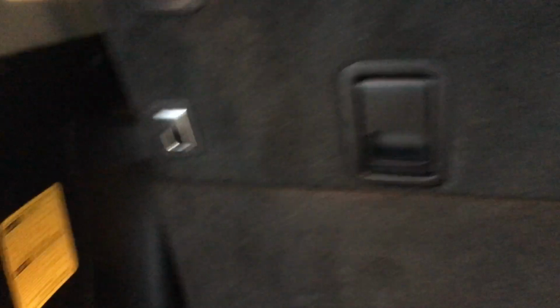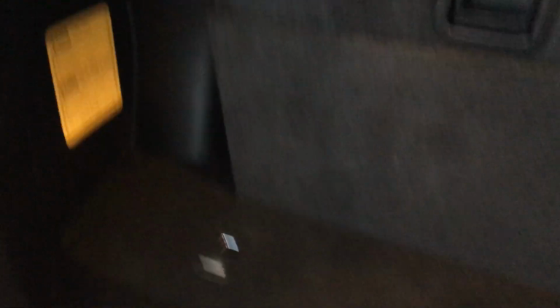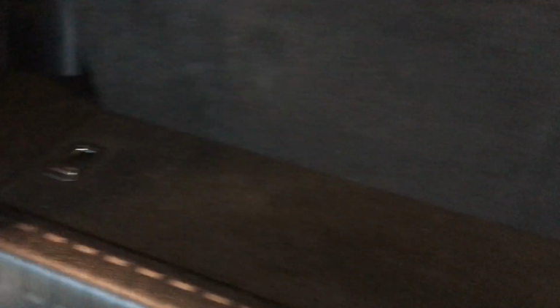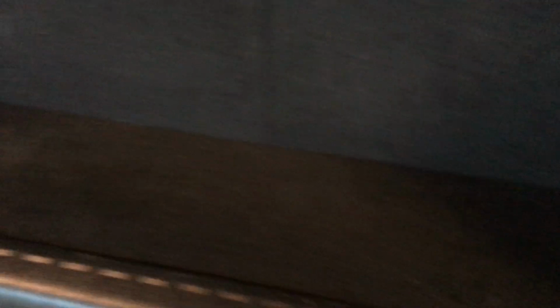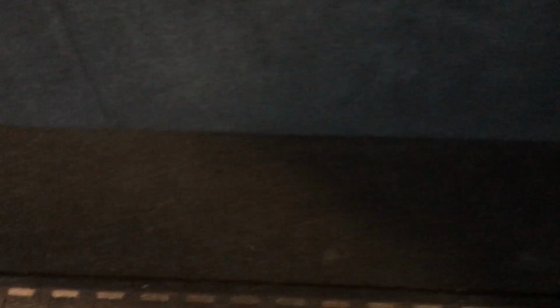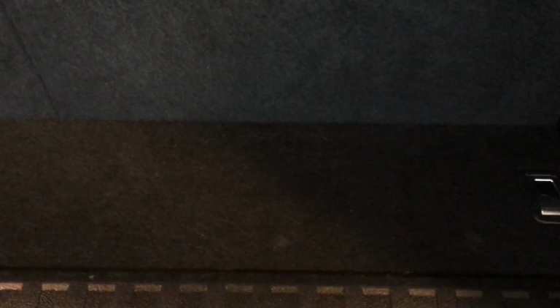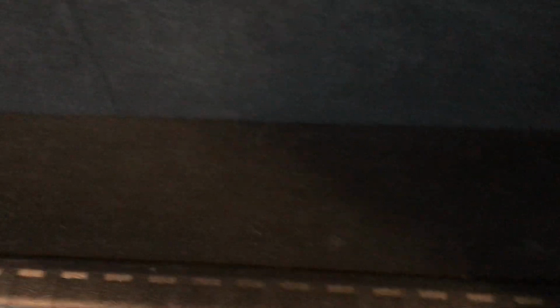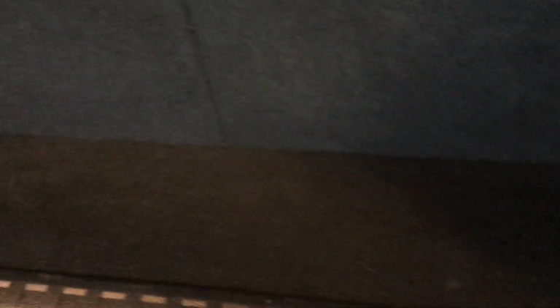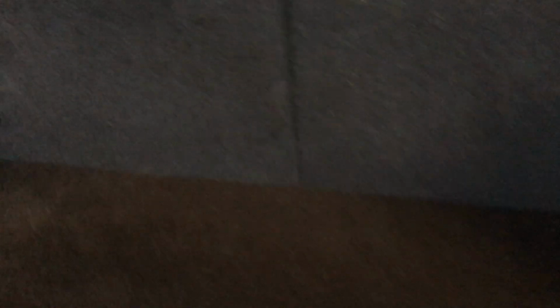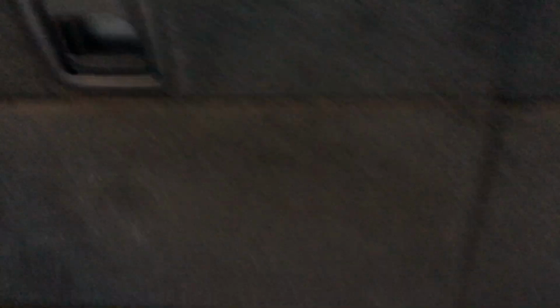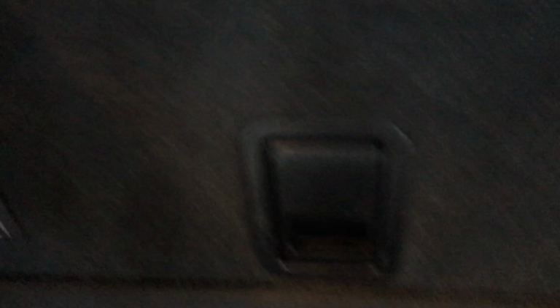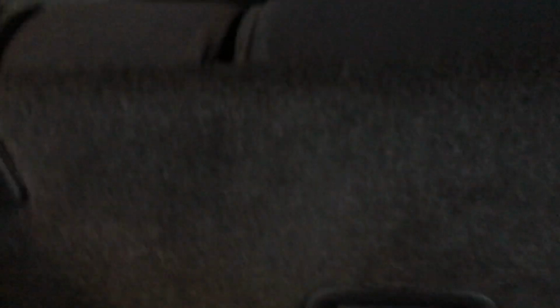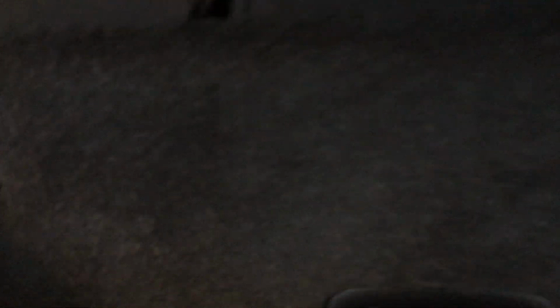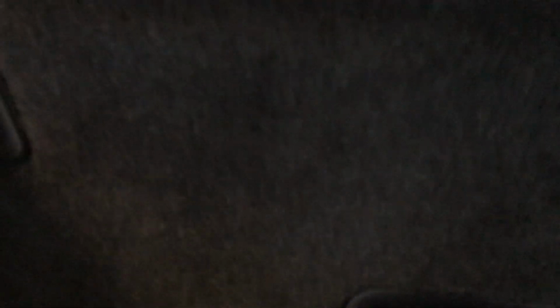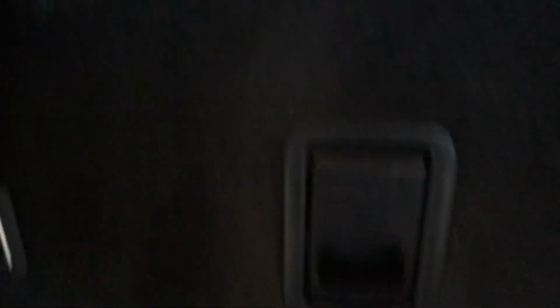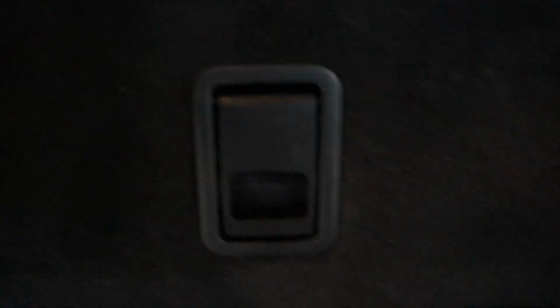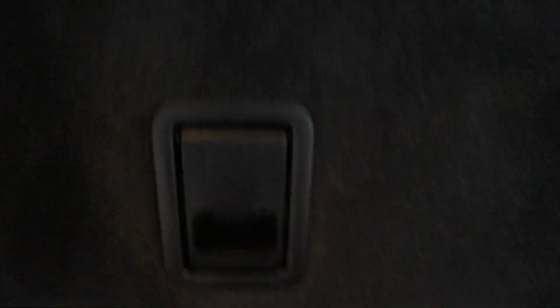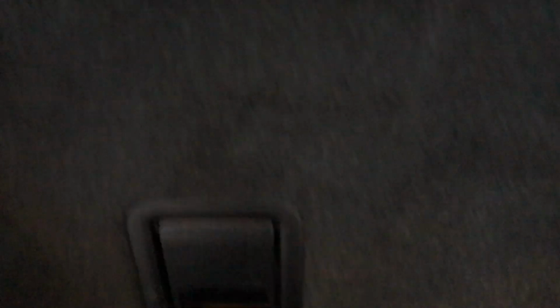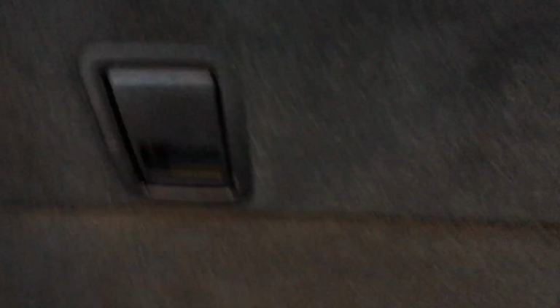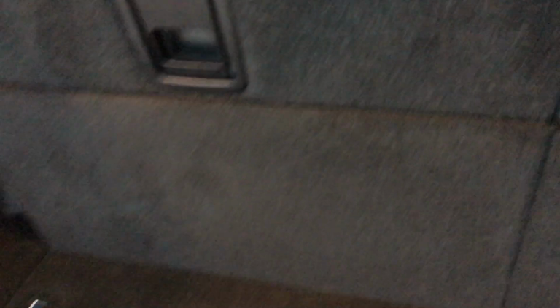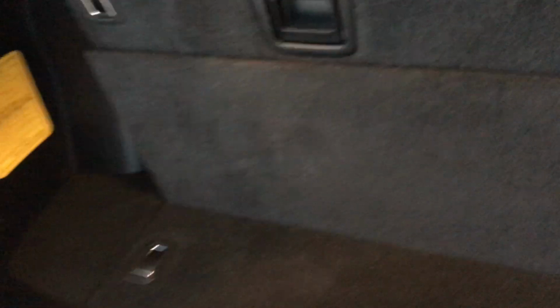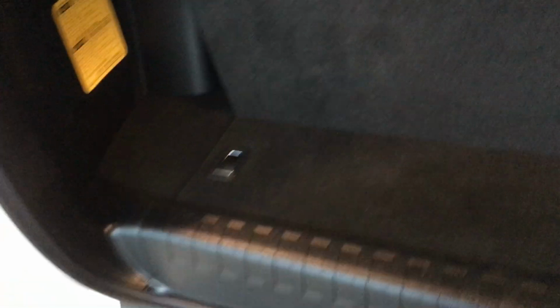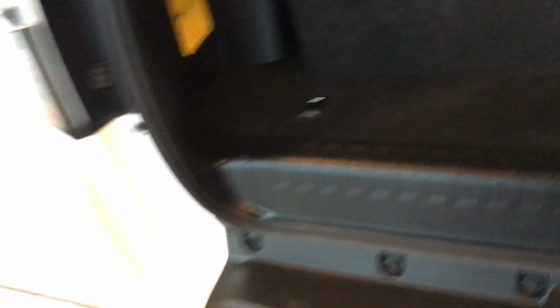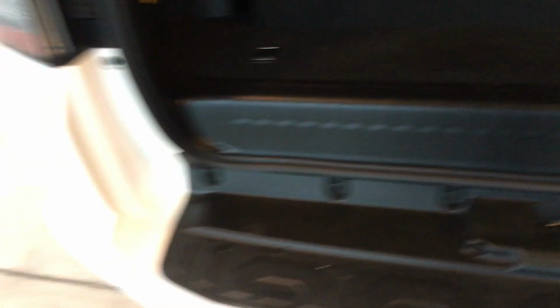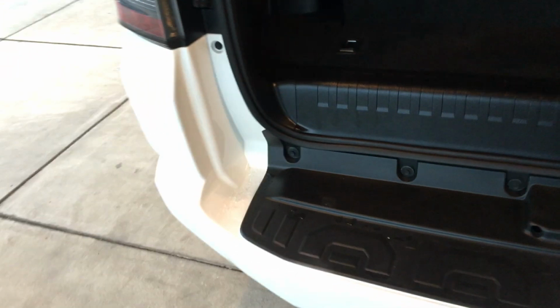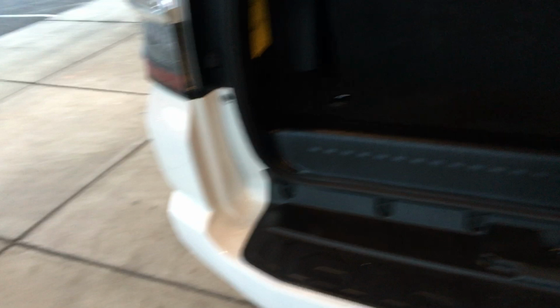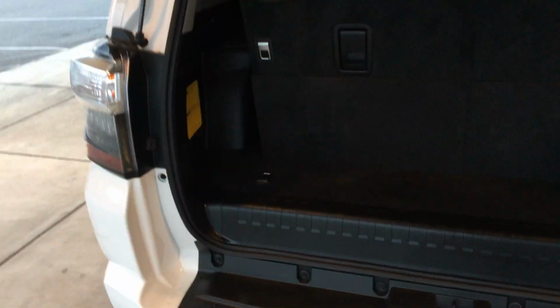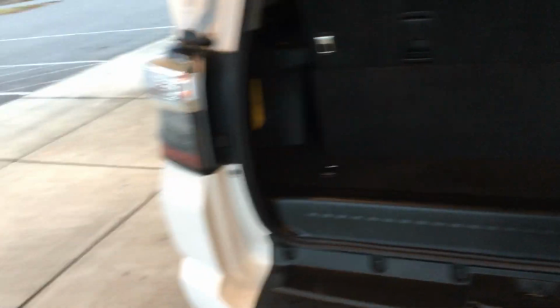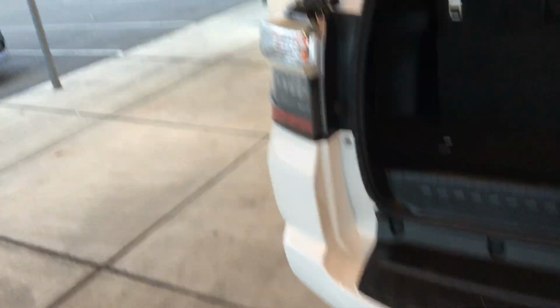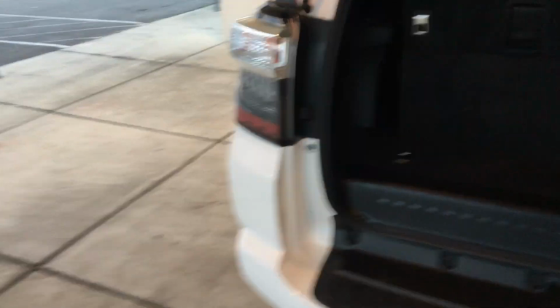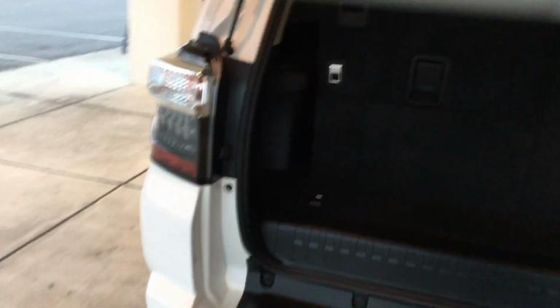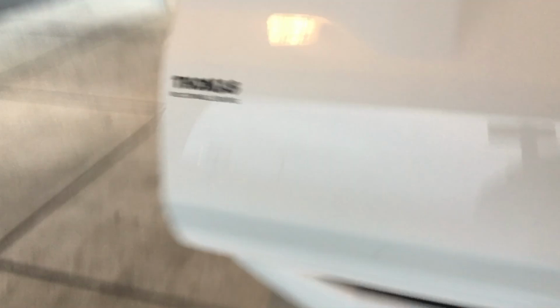Let's go ahead and pop the hatch. You can see there's not a ton of cargo room with the seats in the upright position, but a simple switch will detach those and you can fold them down. If you don't need the seven passenger, maybe you only need five.